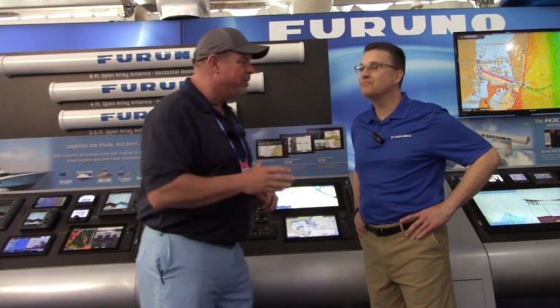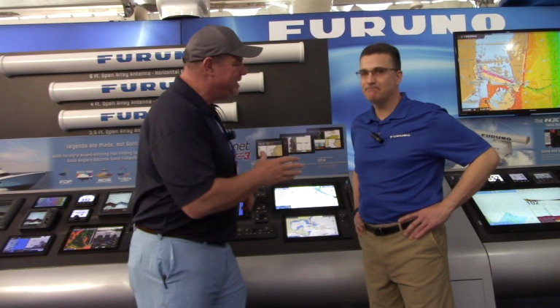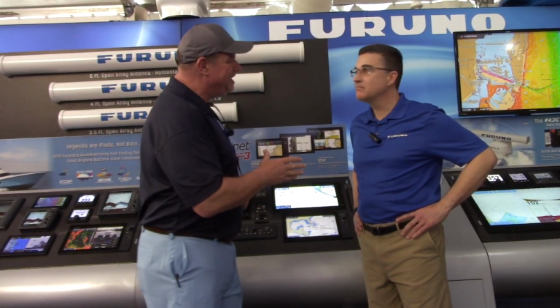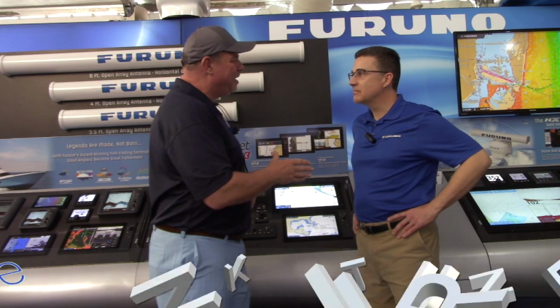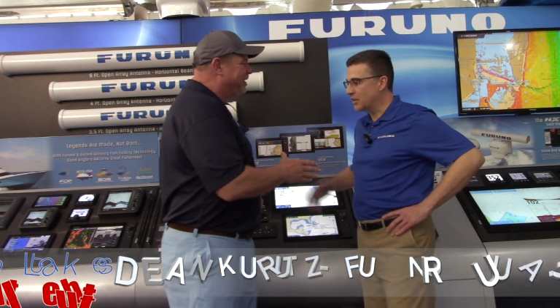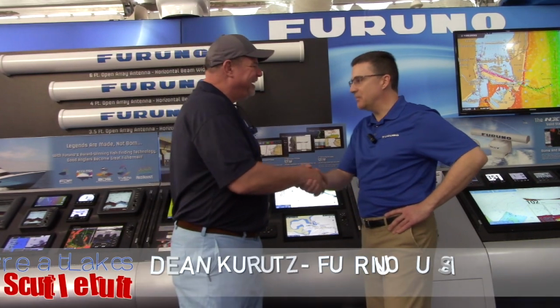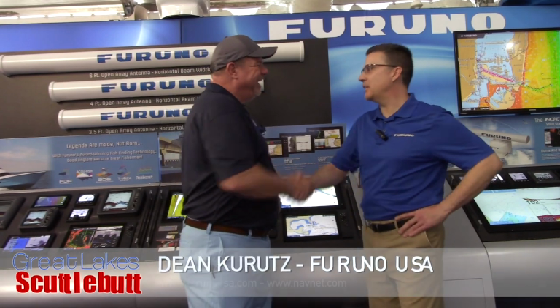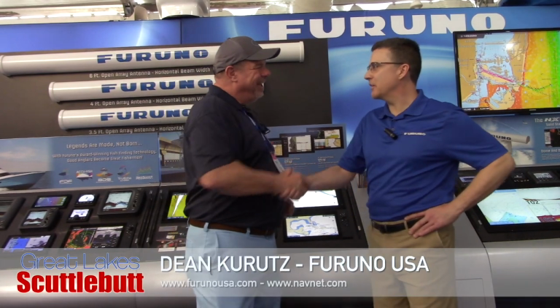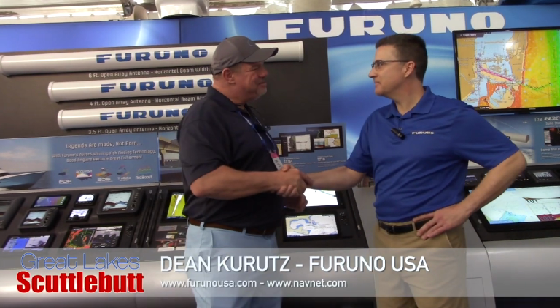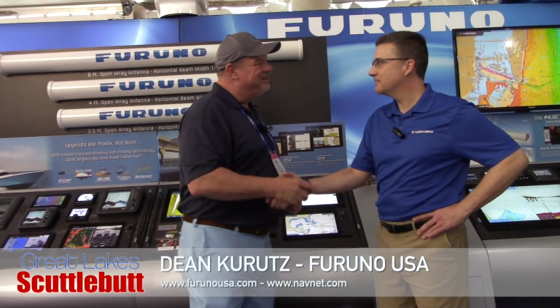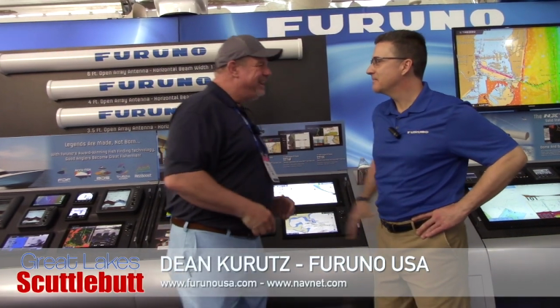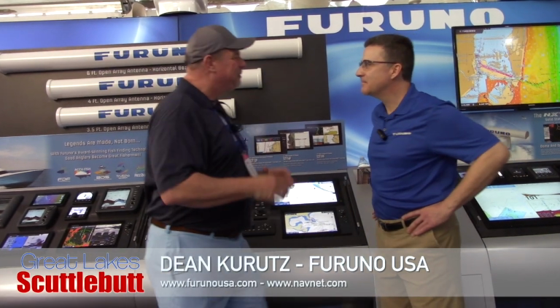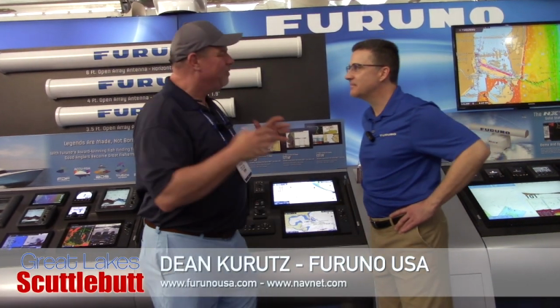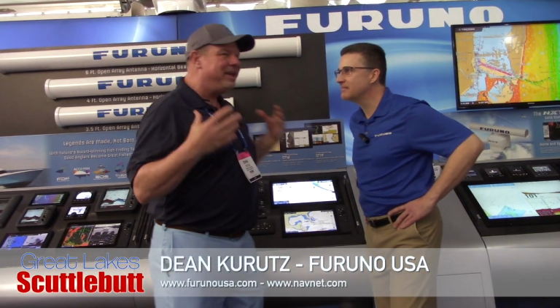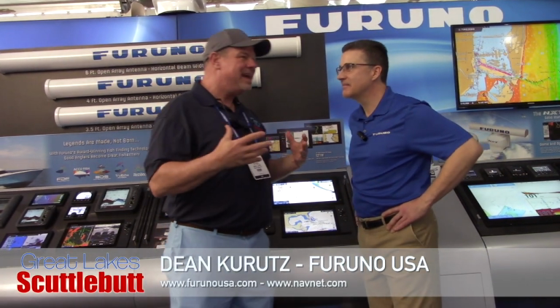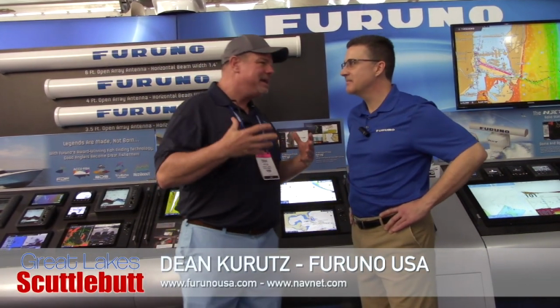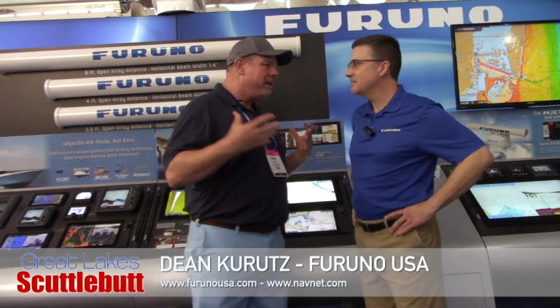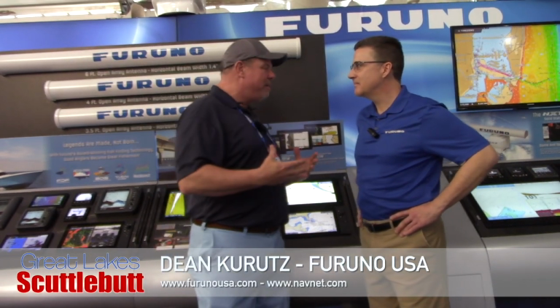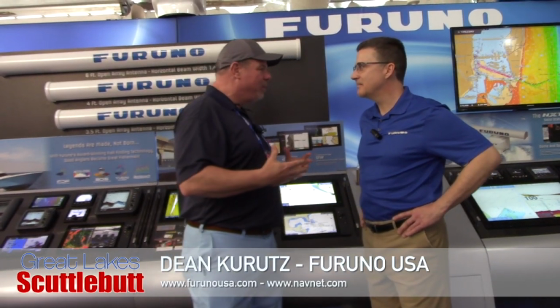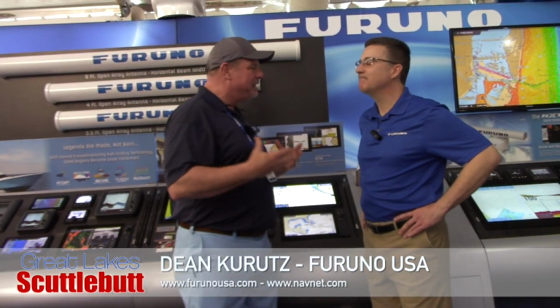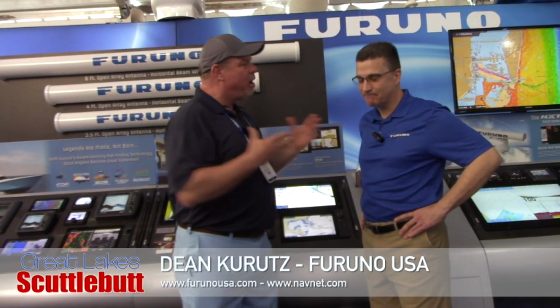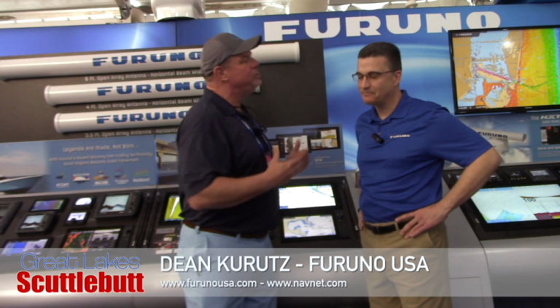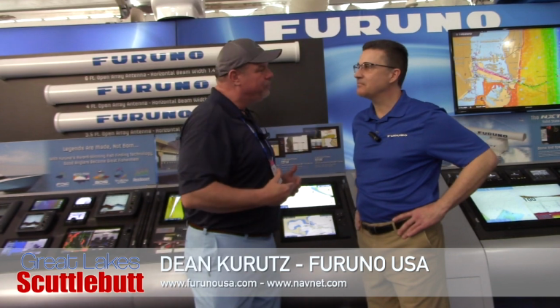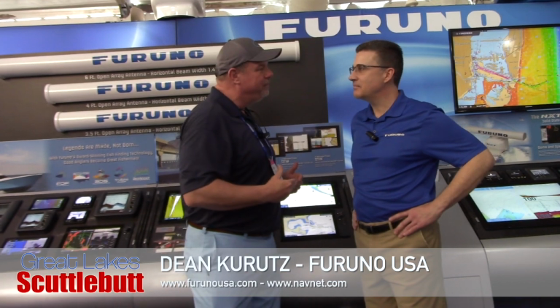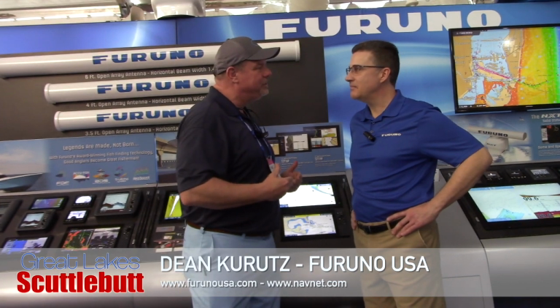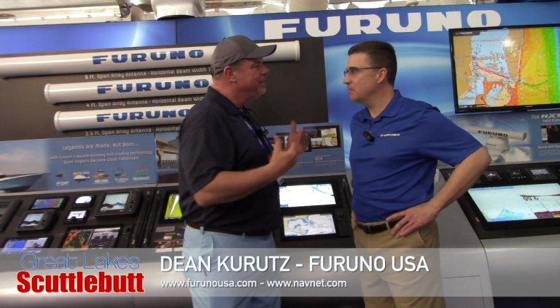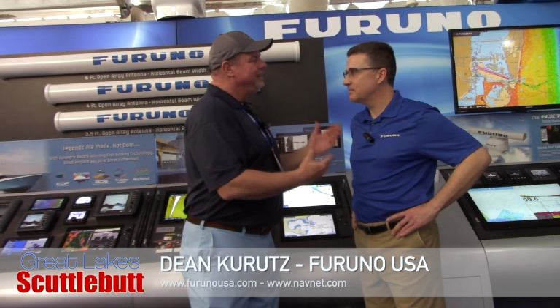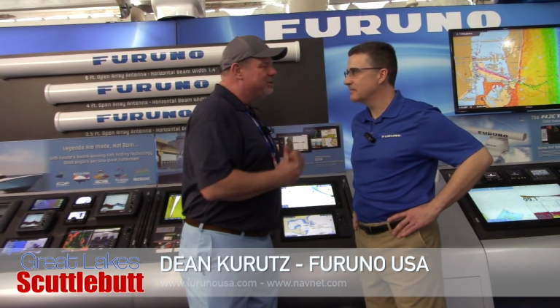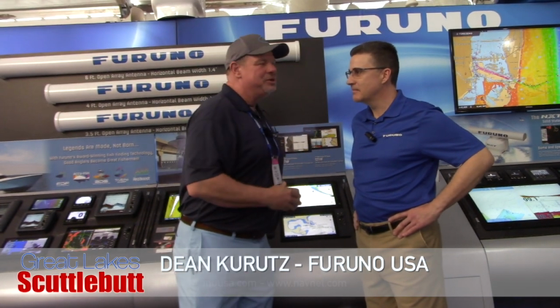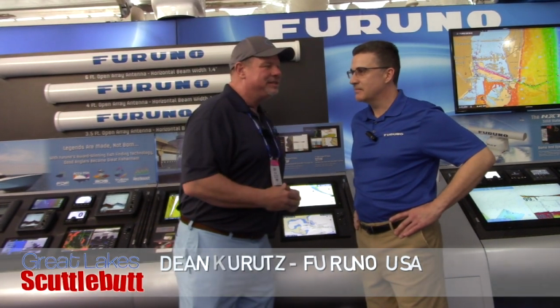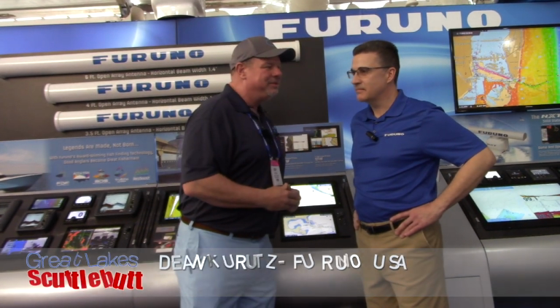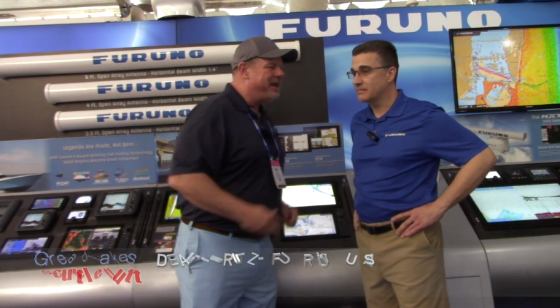I'm here with Dean. Dean, how are you, brother? Good, man. How are you doing, Eric? I'm doing great. Furuno — fantastic name, been around for a long time, always known for innovation. Tell us what's new and exciting with you guys.